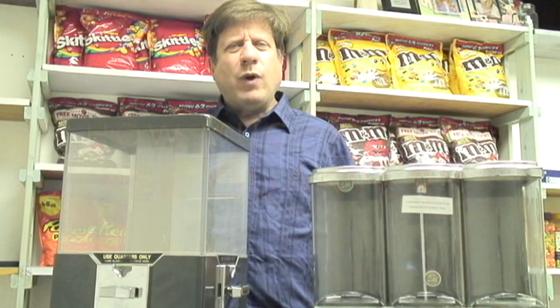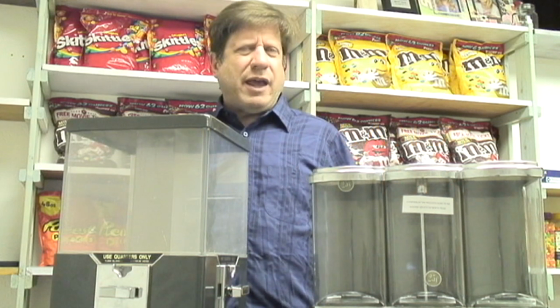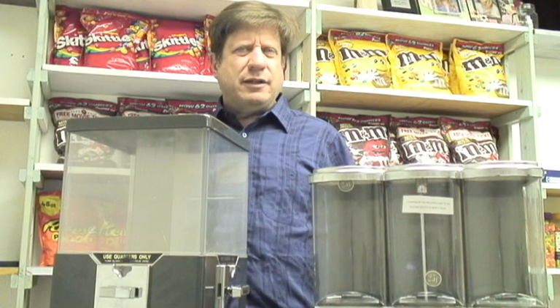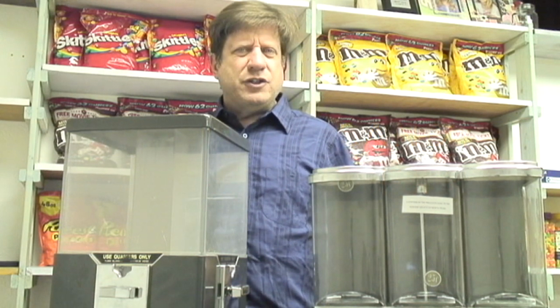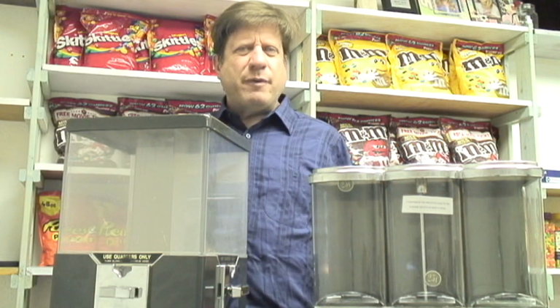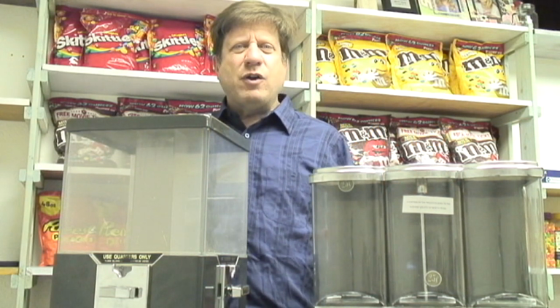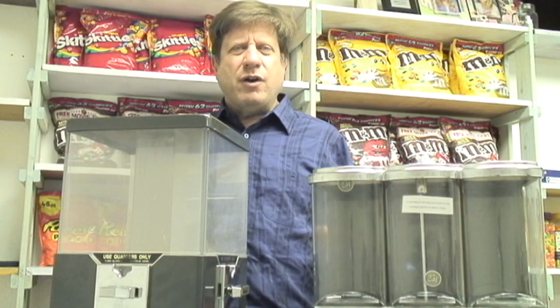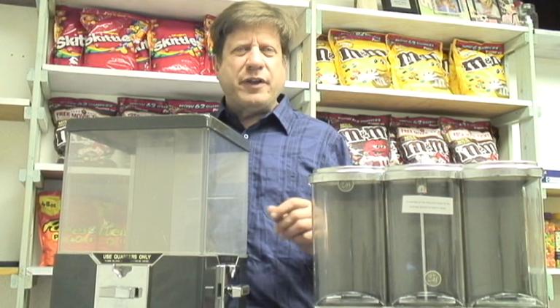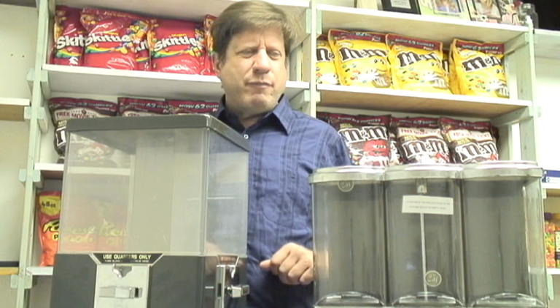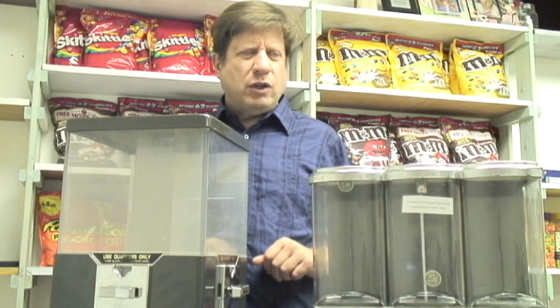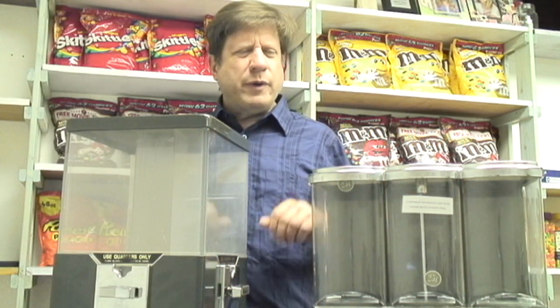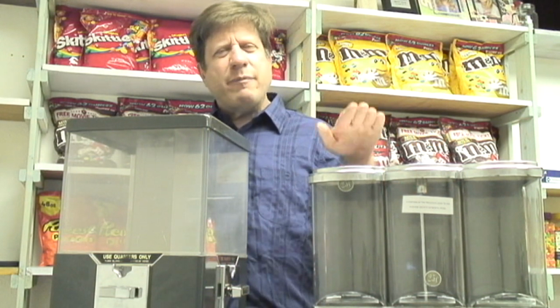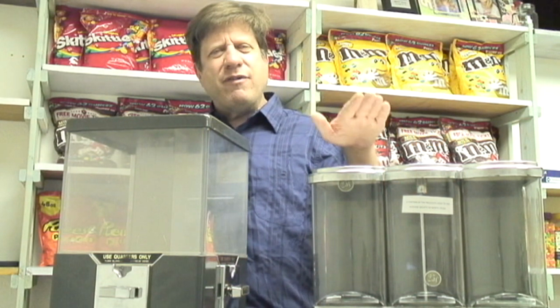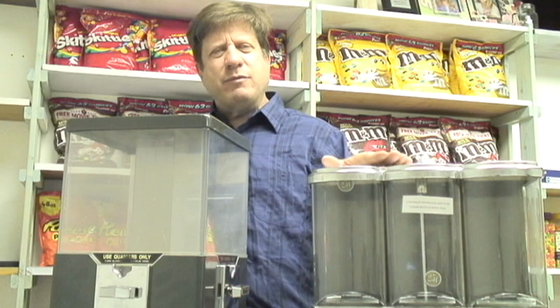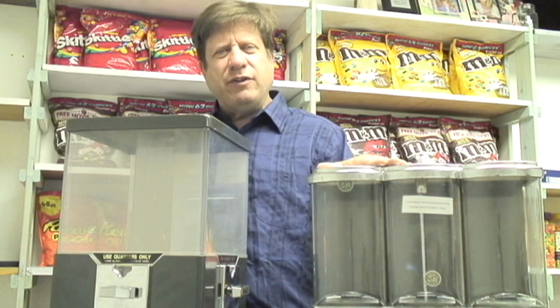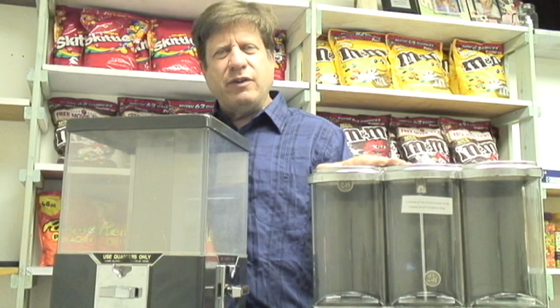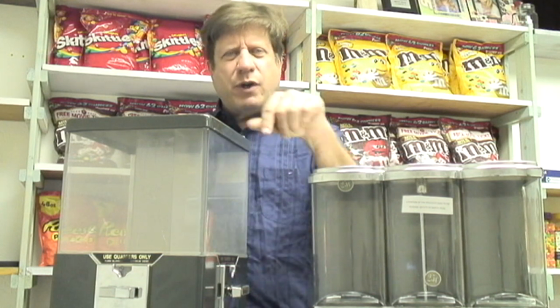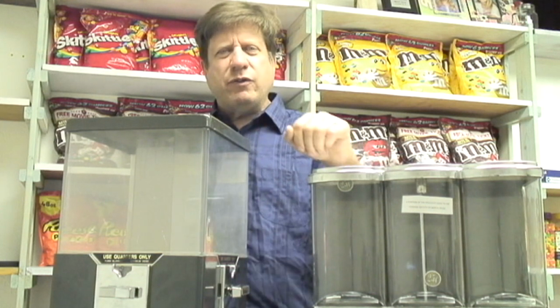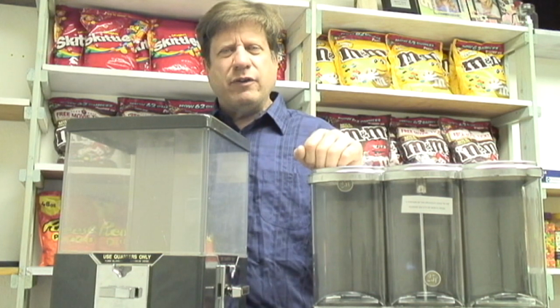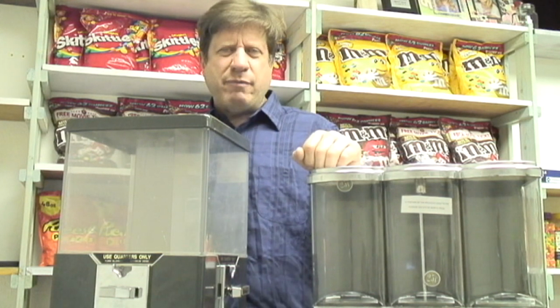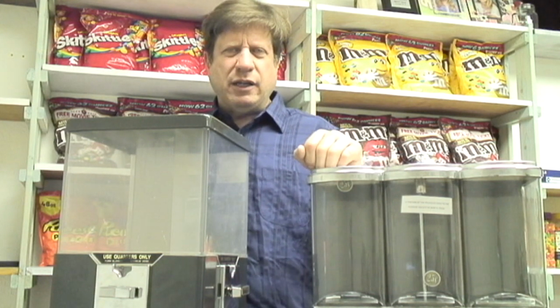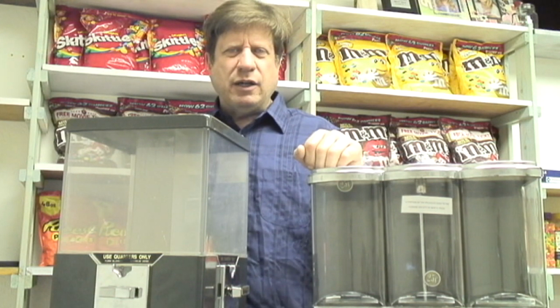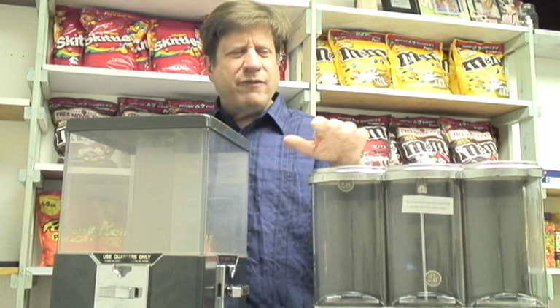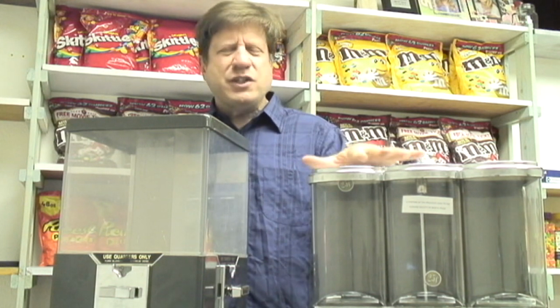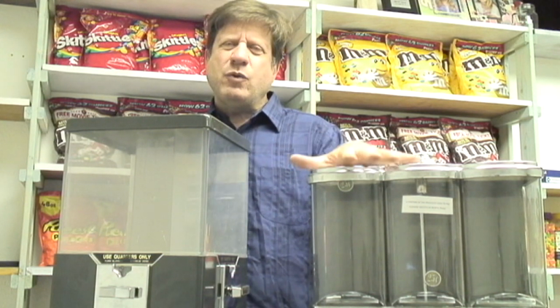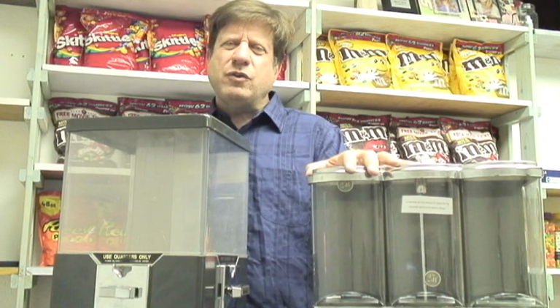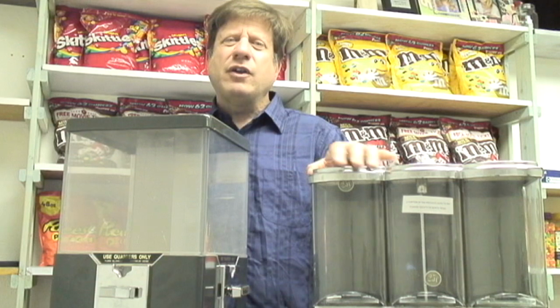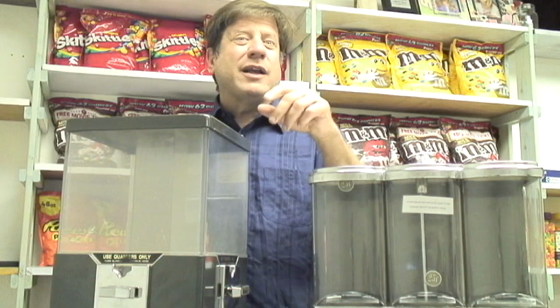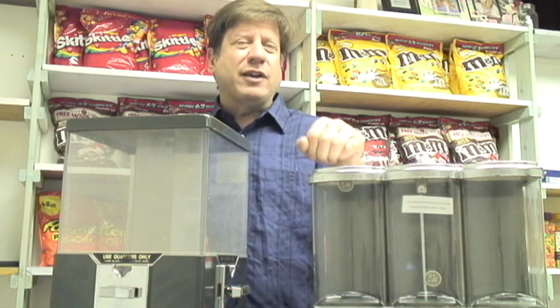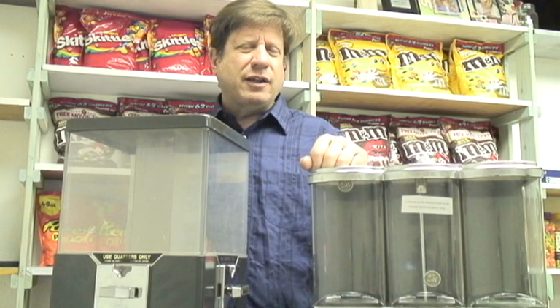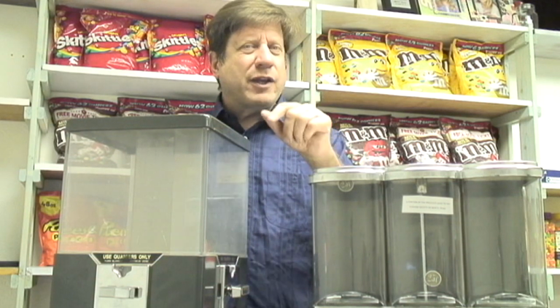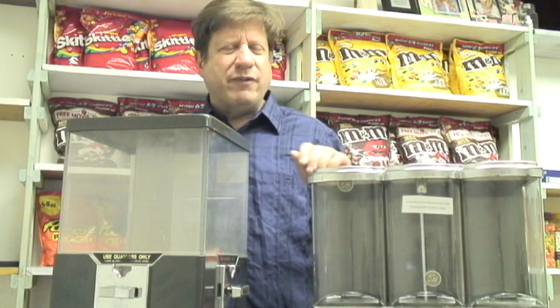Welcome back to another episode of All Things Gumball, where we talk about the vending machines that you want to use to make money, the vending machines that you want to use to make a living, and to make a good living.